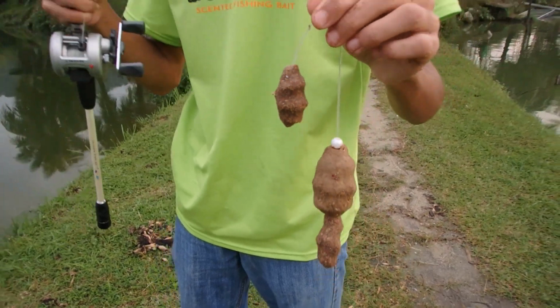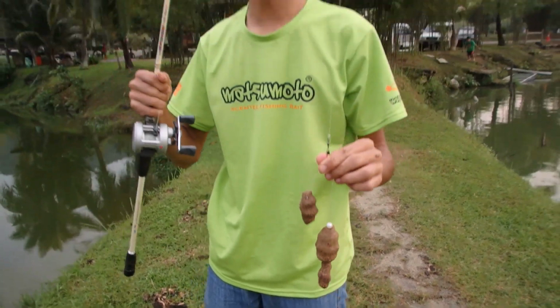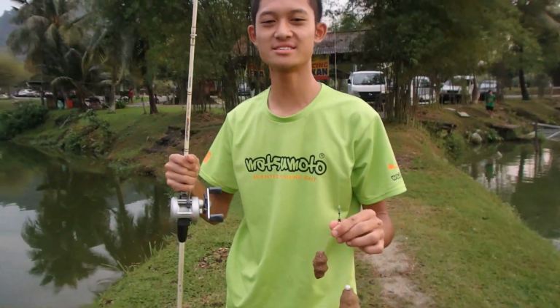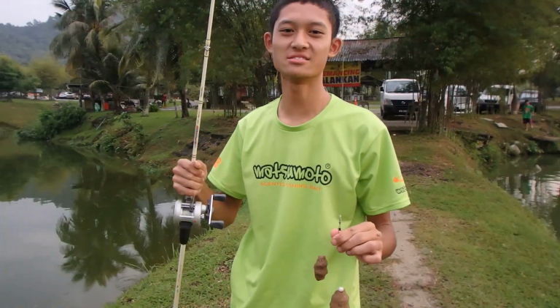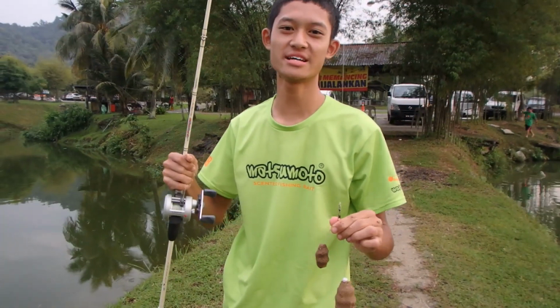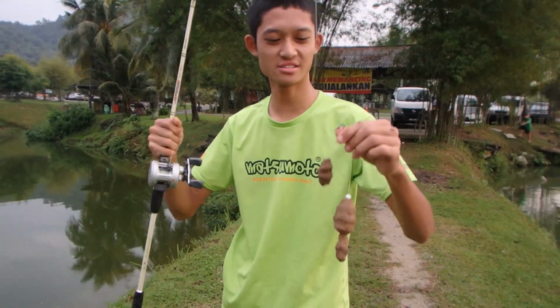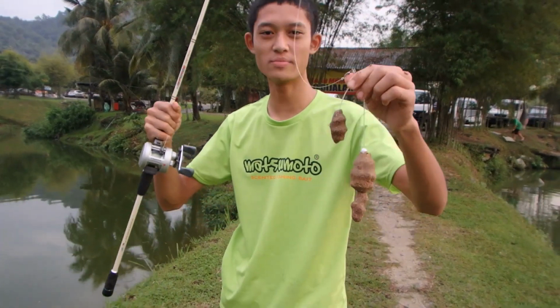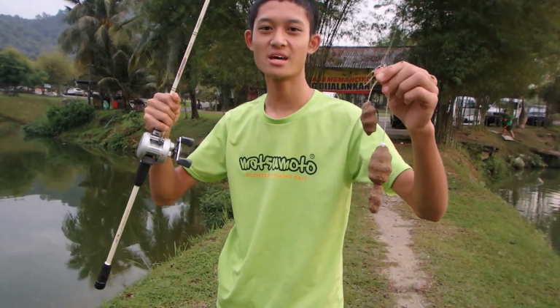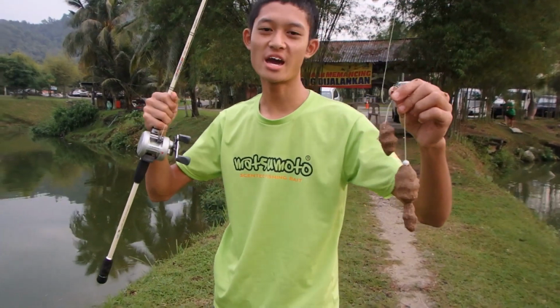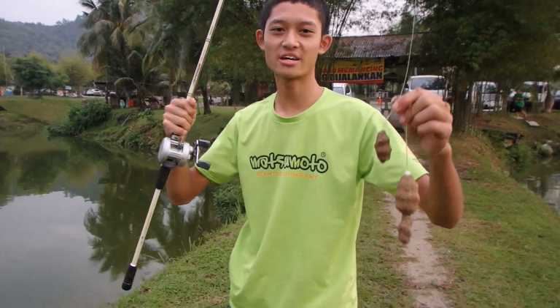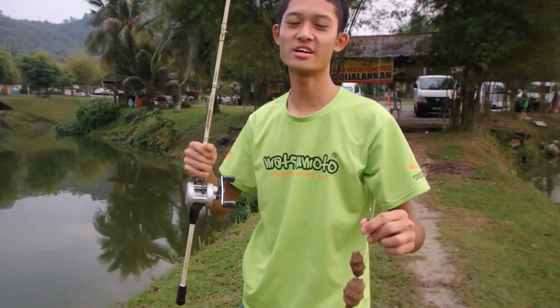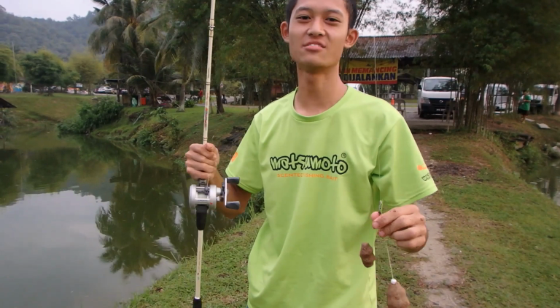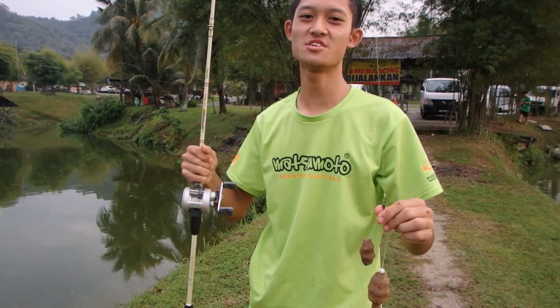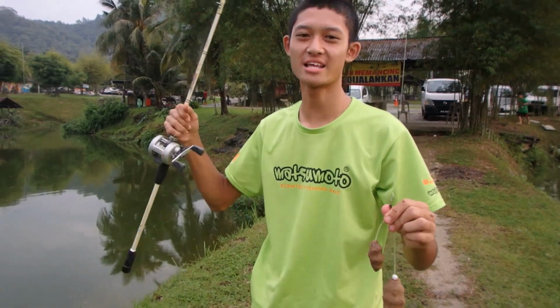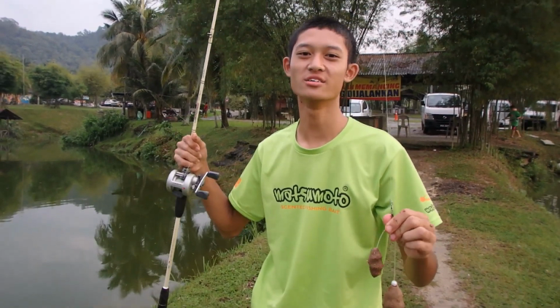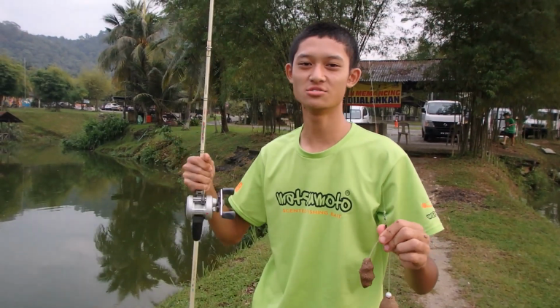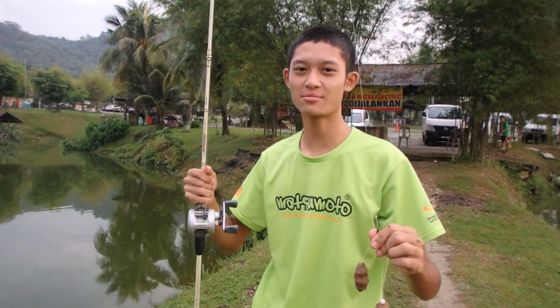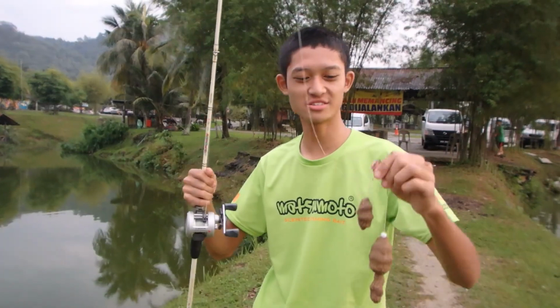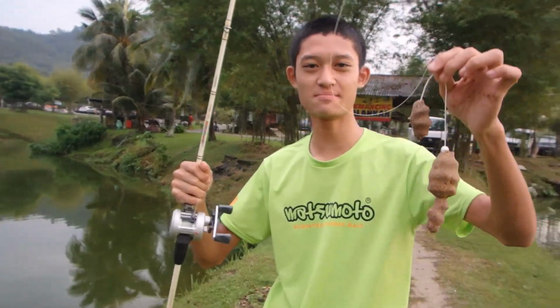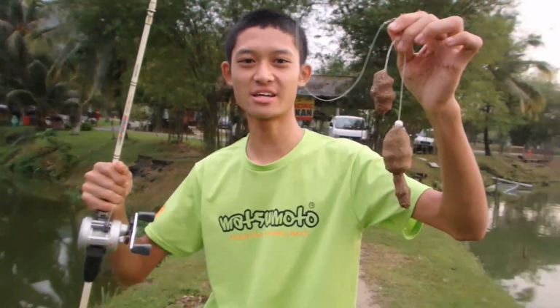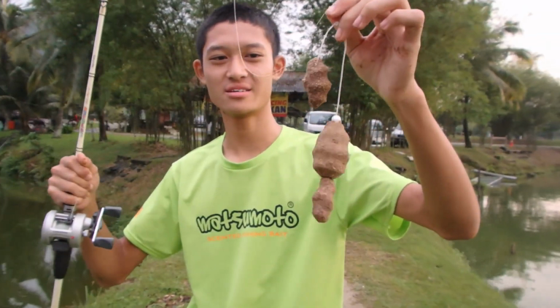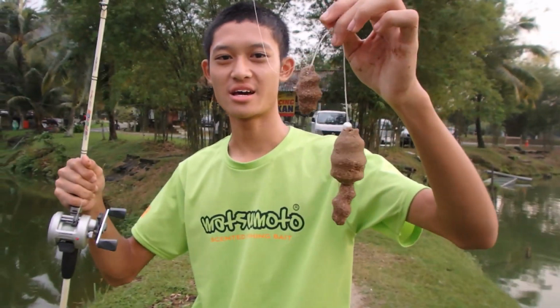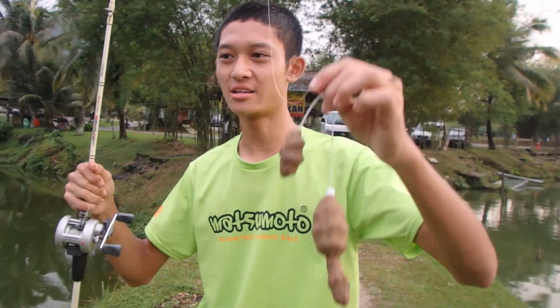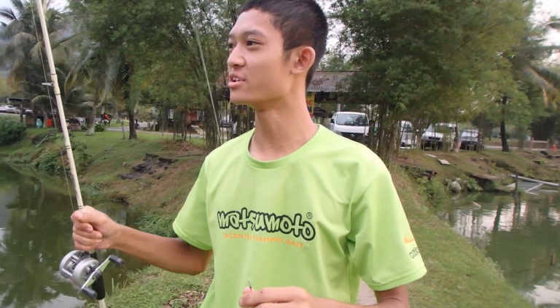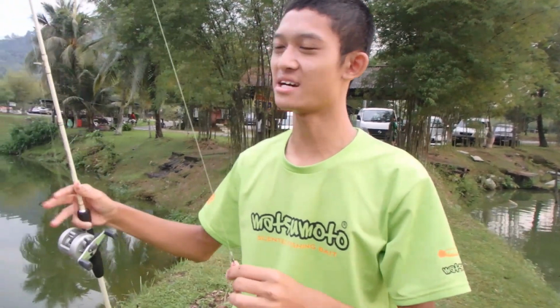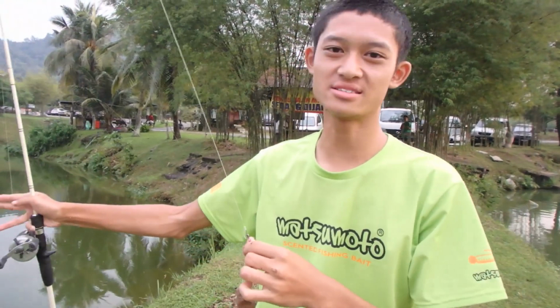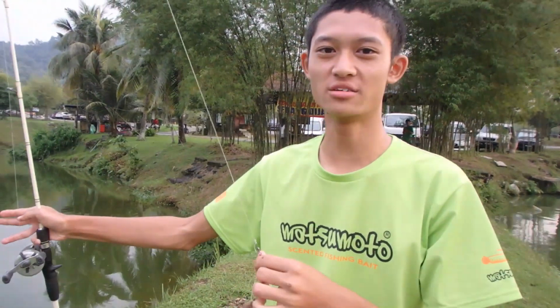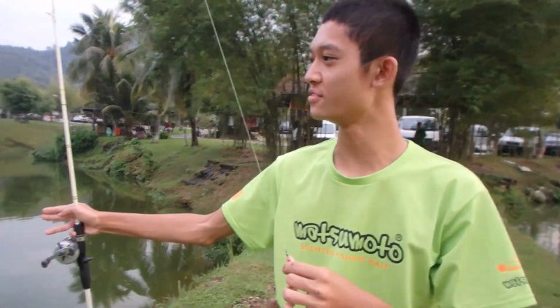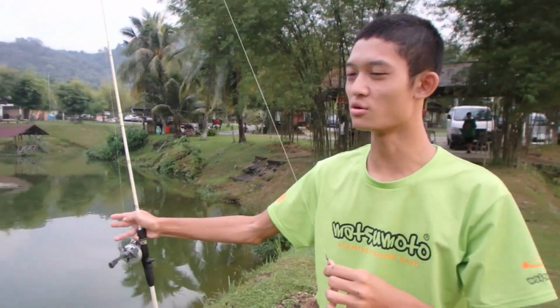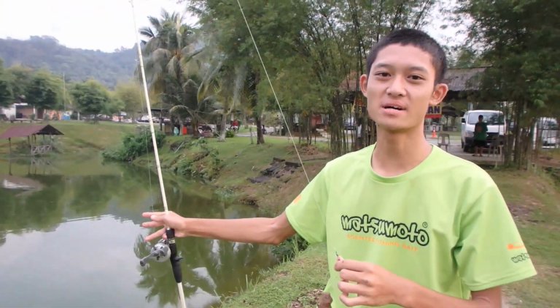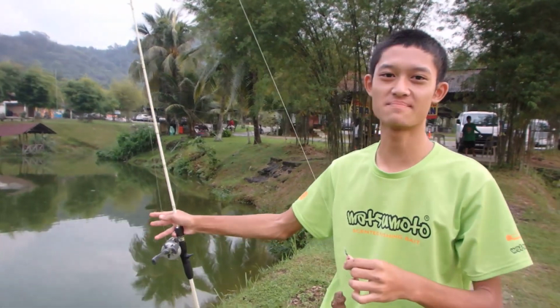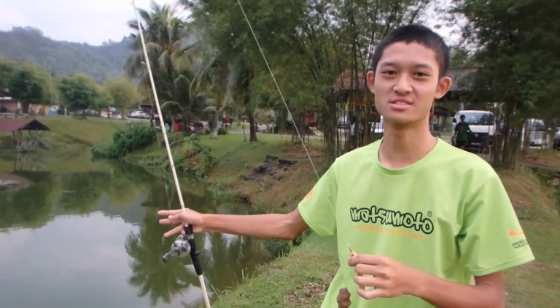Yesterday I was testing out this dough bait and I caught a clown knife fish at the other pond. So today I'm going to use the same bait again and test it out in this pond filled with toman, patin, and pachews.